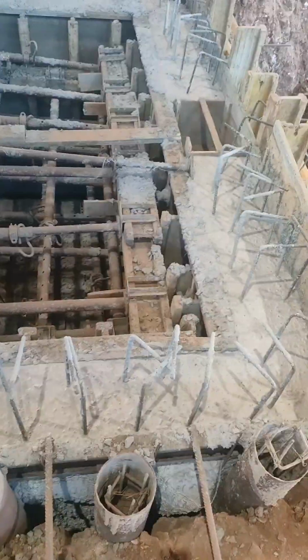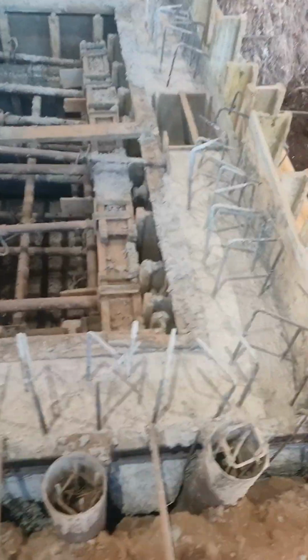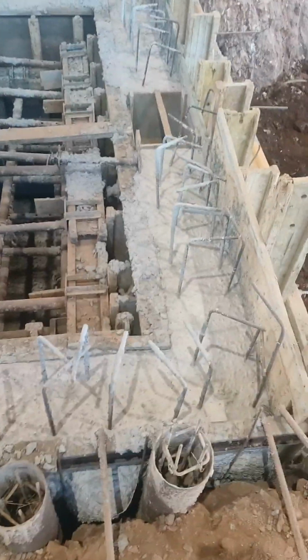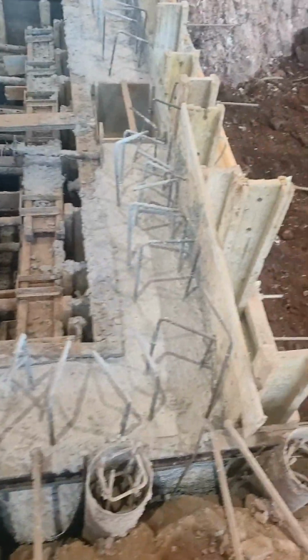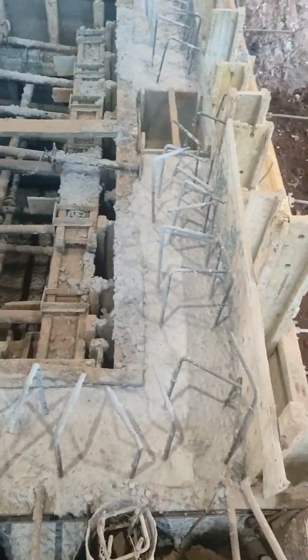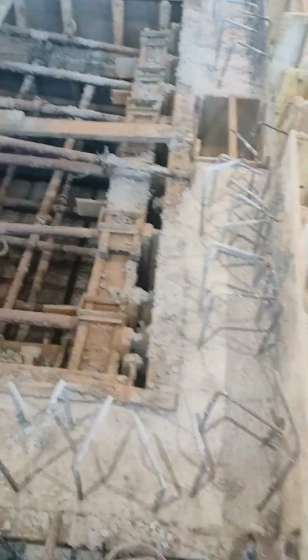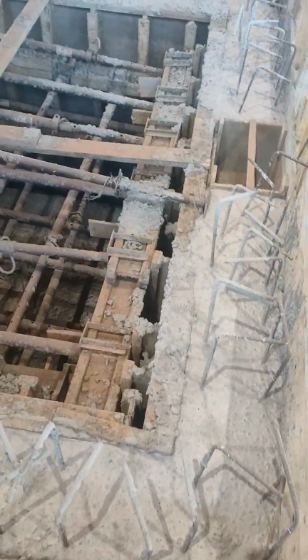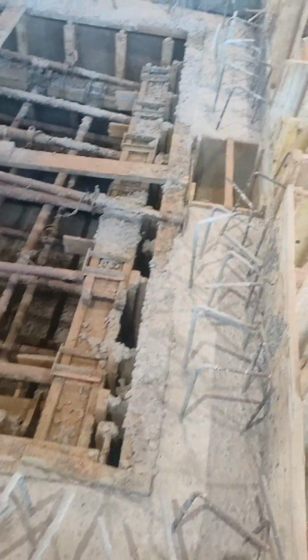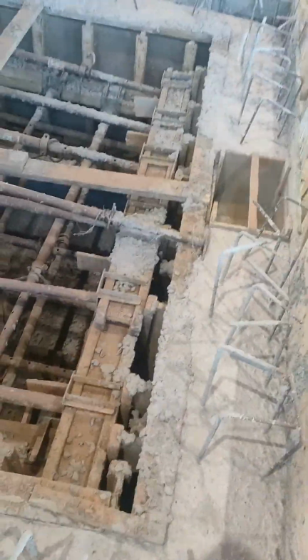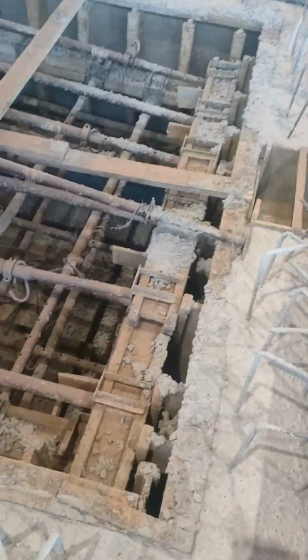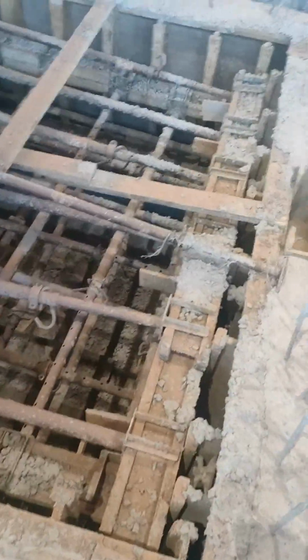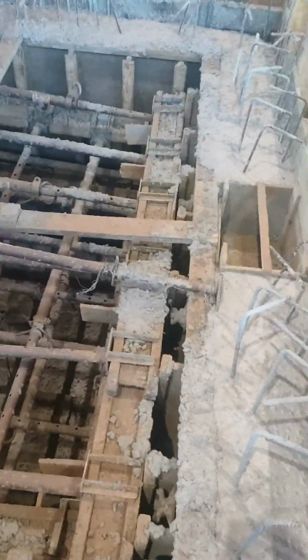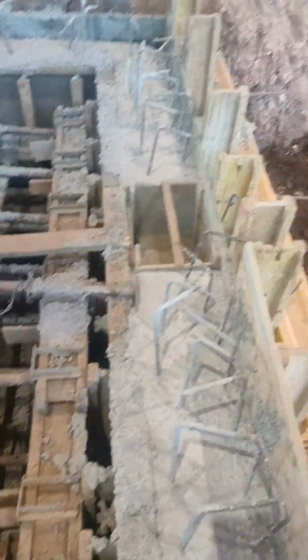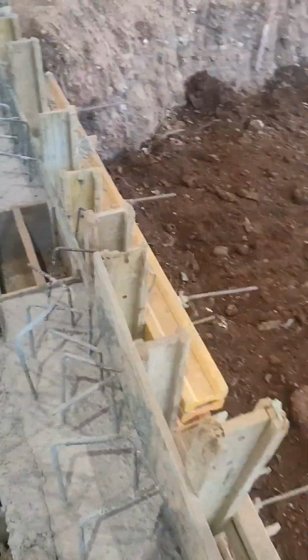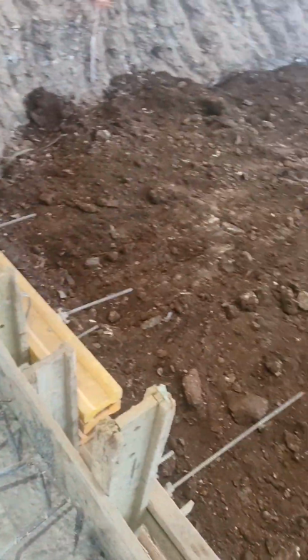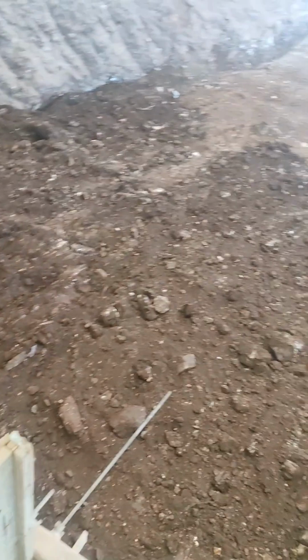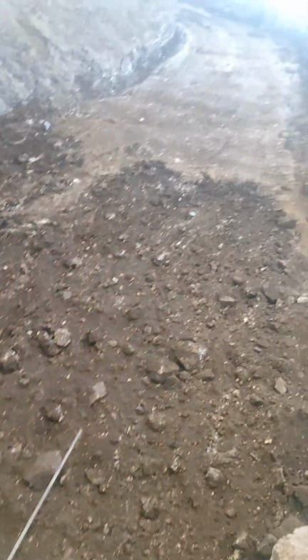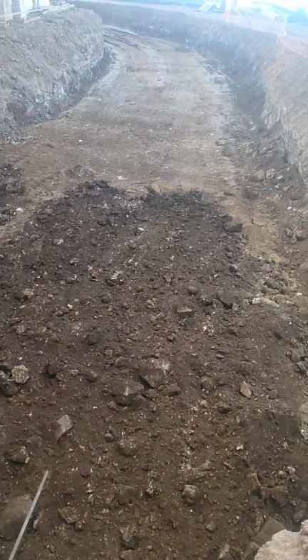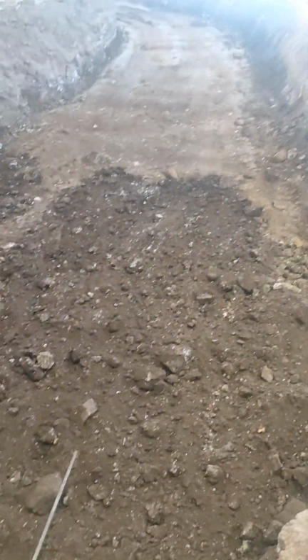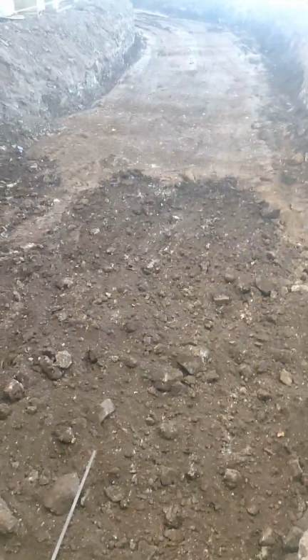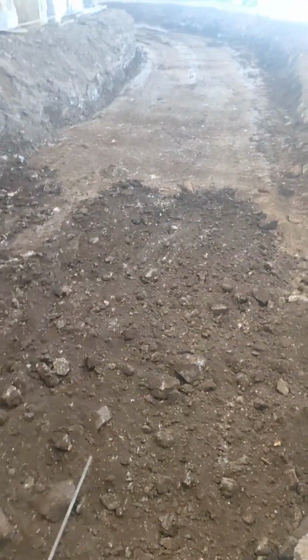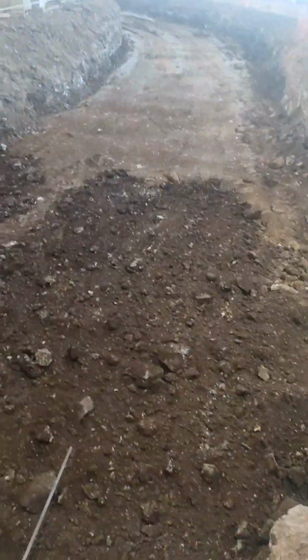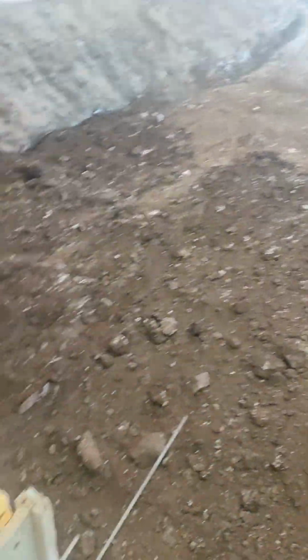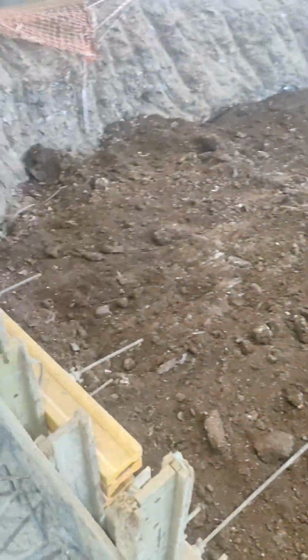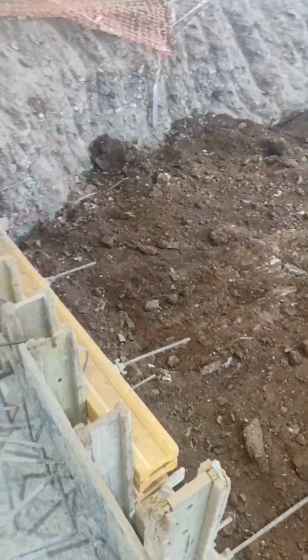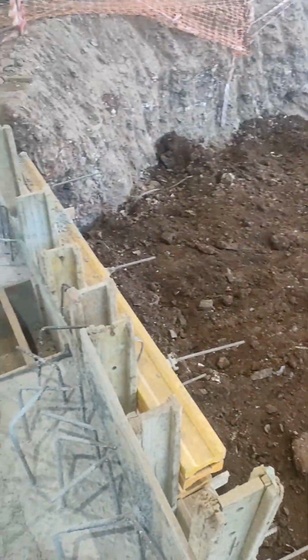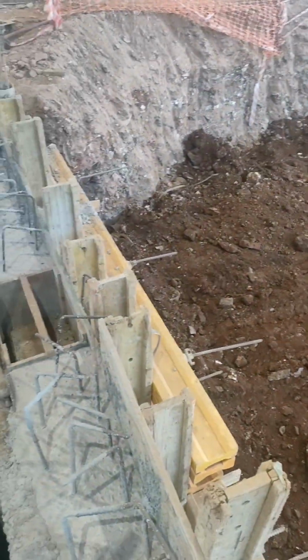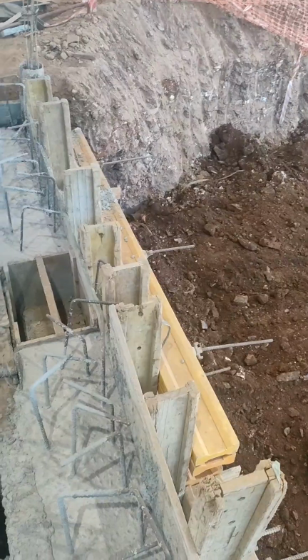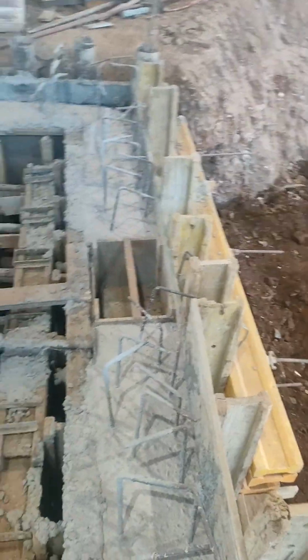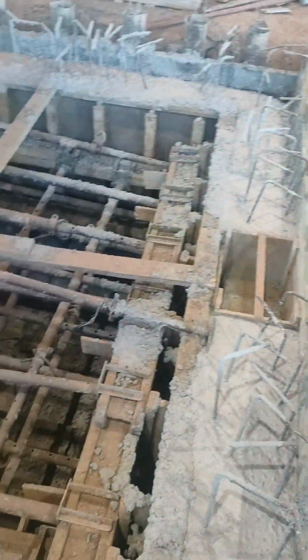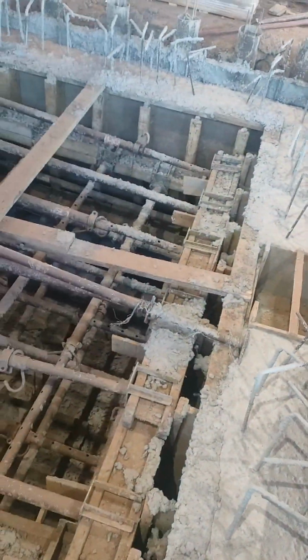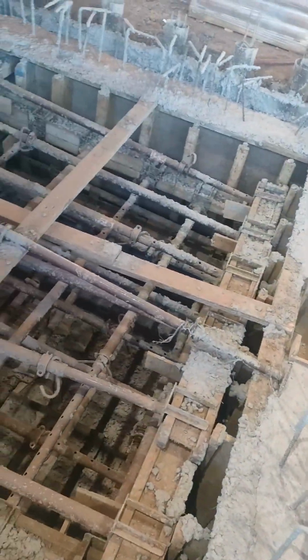Here we made a nine-meter deep pit for billet logs. At the moment we are doing the backfilling. For this we made a ramp for the excavation because the excavator's boom can't reach down to nine meters deep.